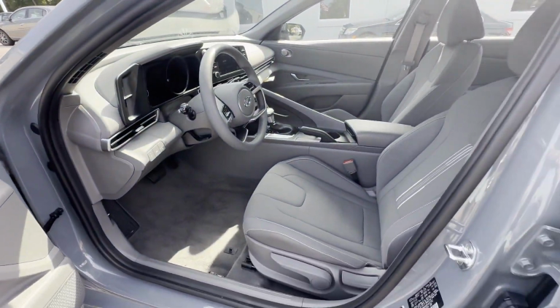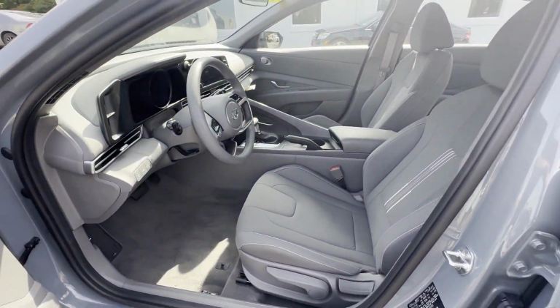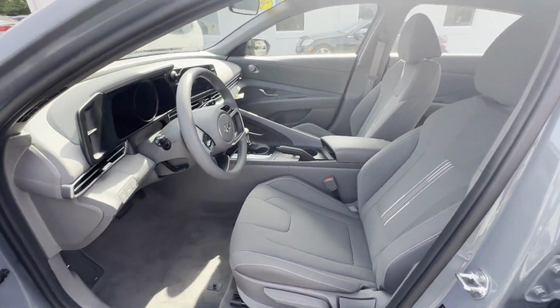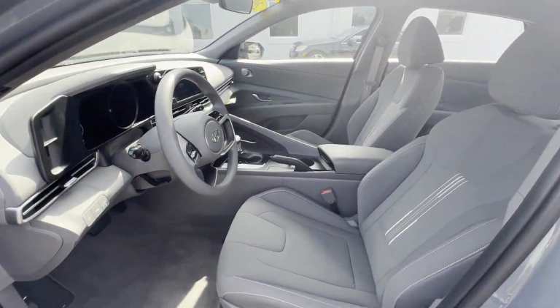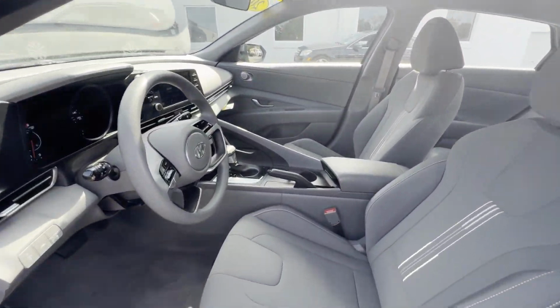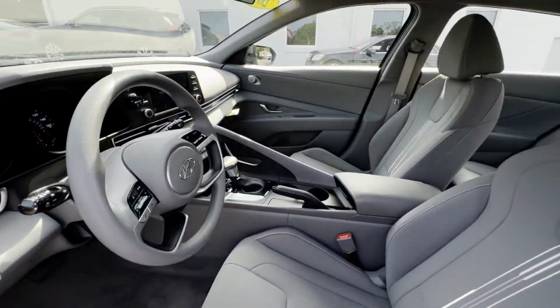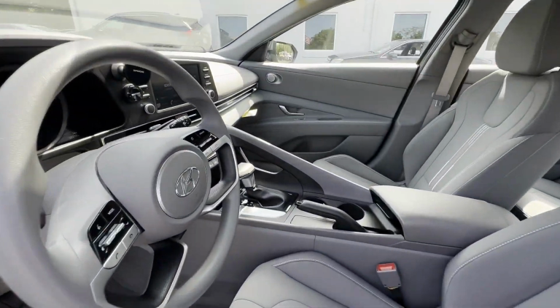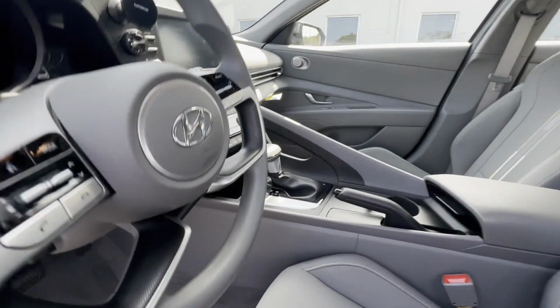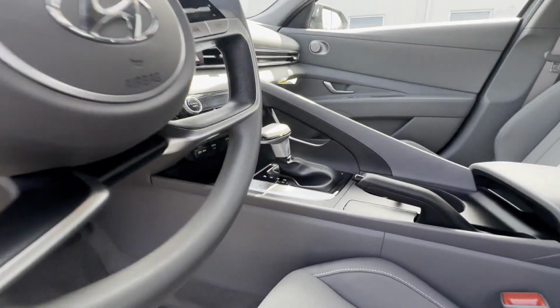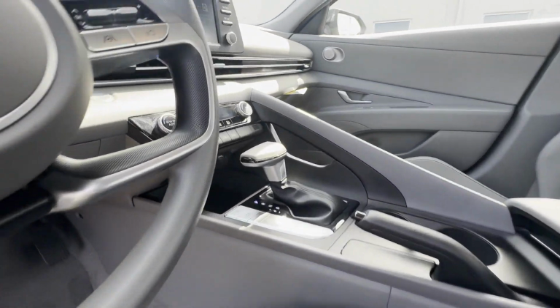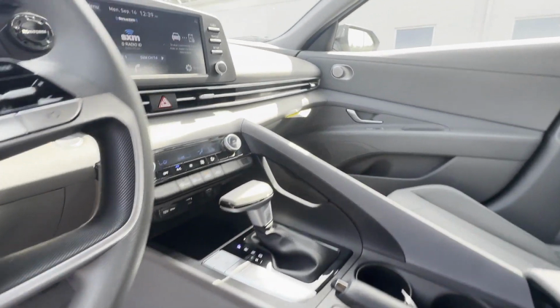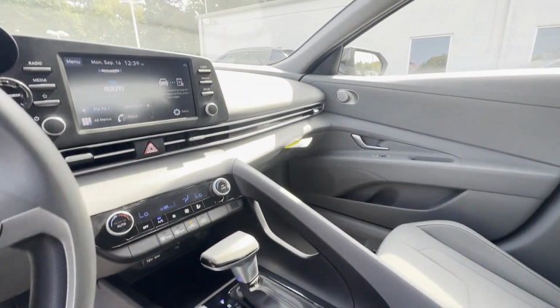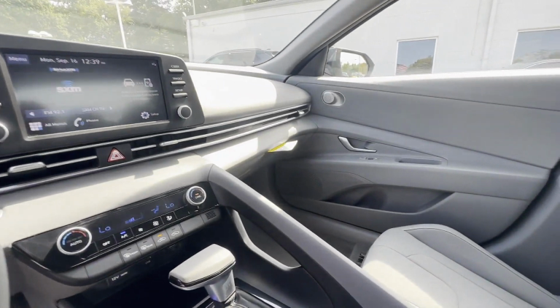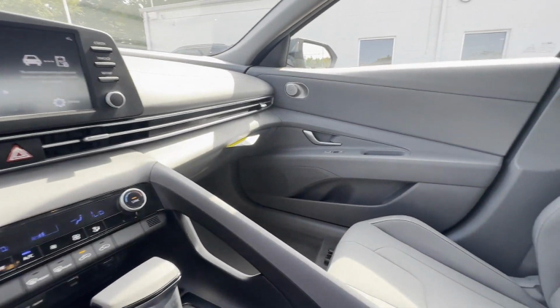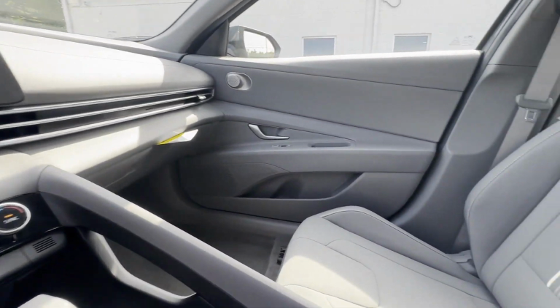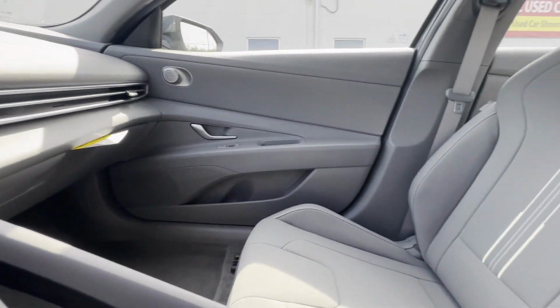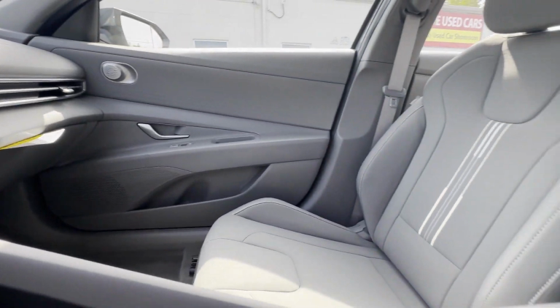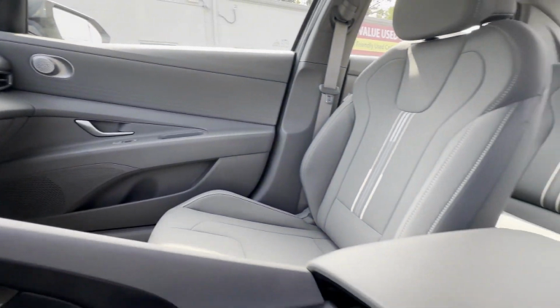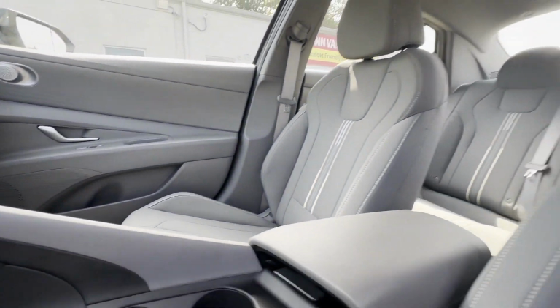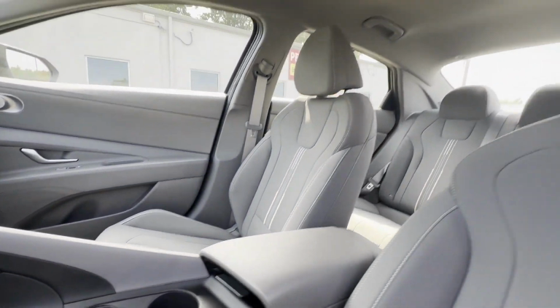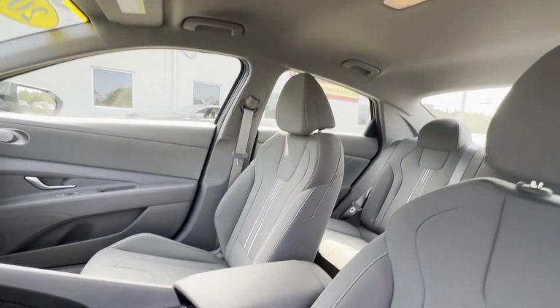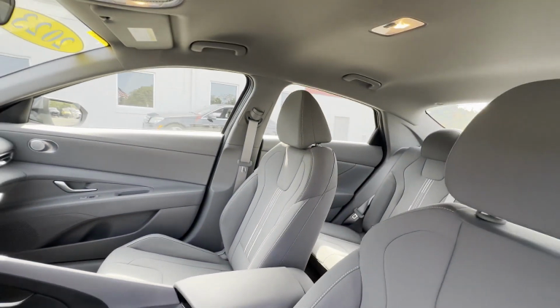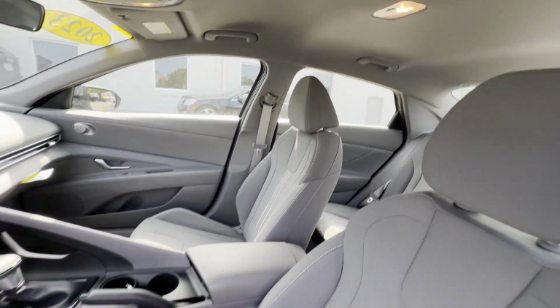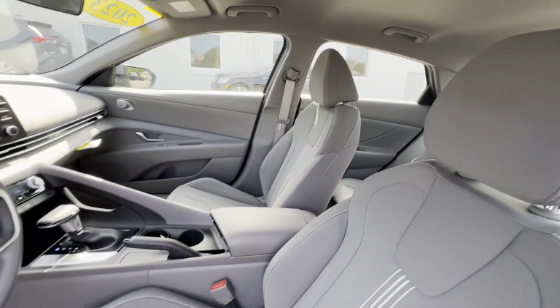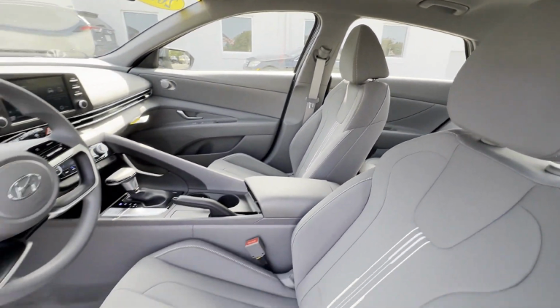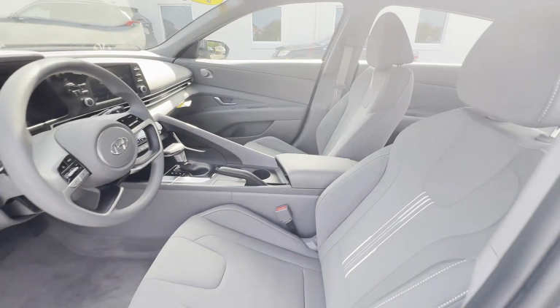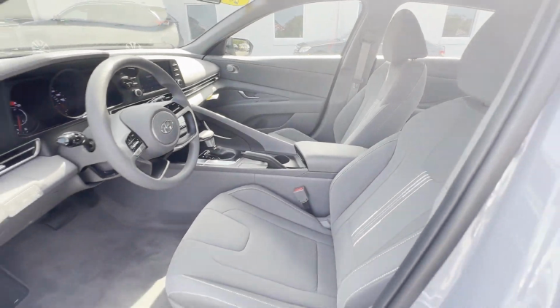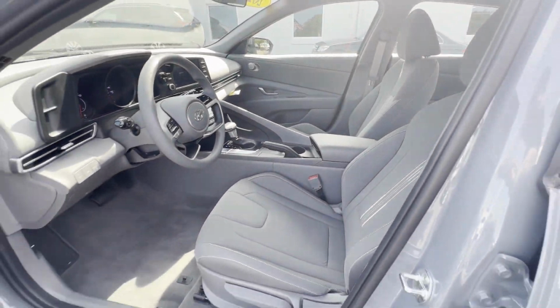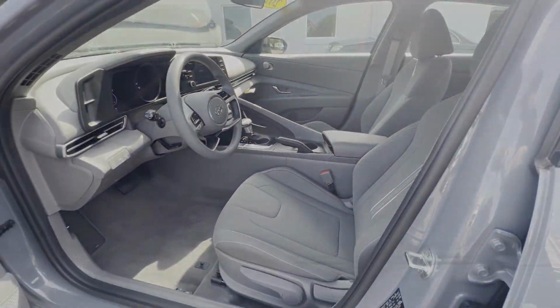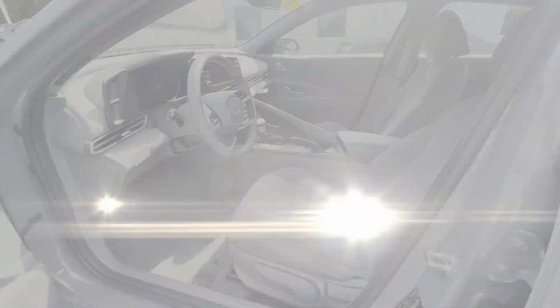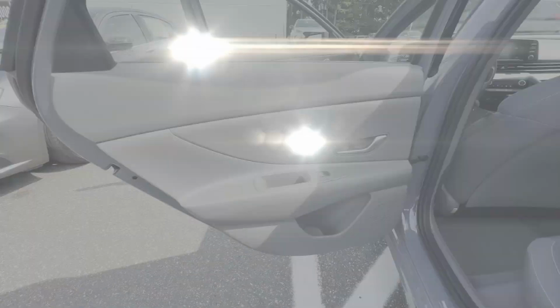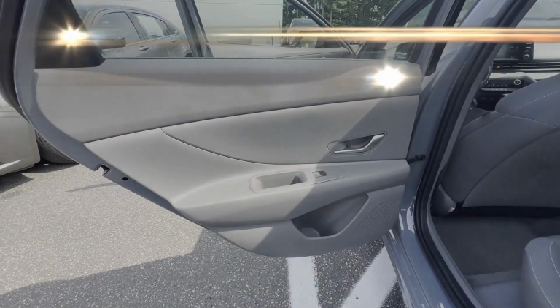Bluetooth, Brake Assist, Keyless Start, Auto Climate Control, Keyless Entry, Front Bucket Seats, Steering Wheel Audio Controls, and Engine Immobilizer.